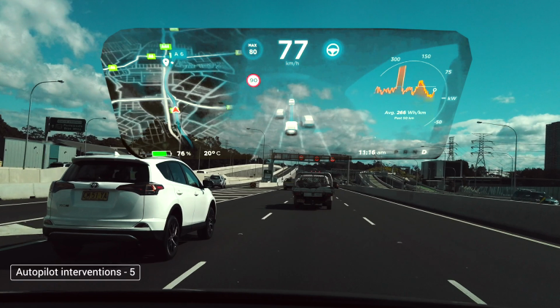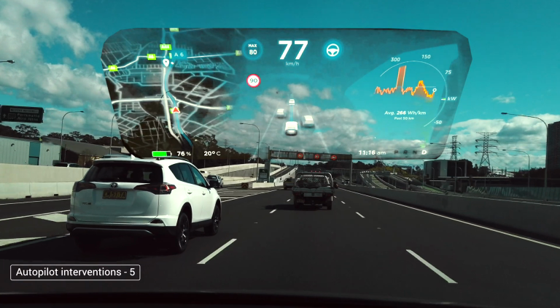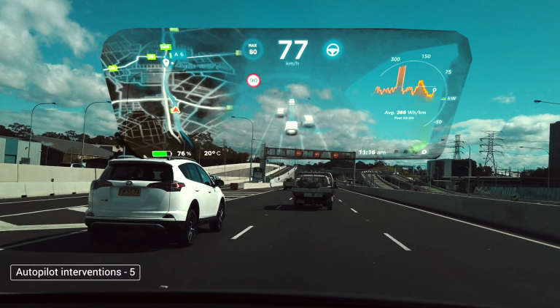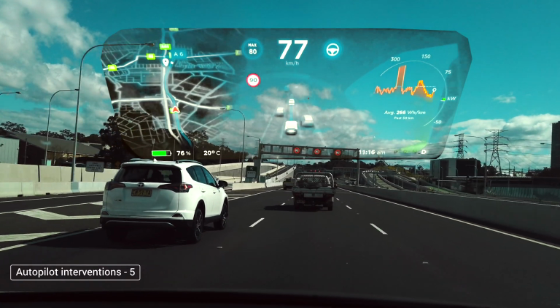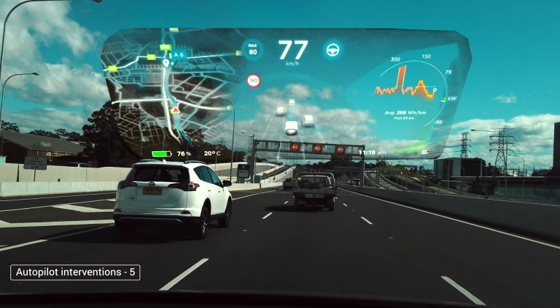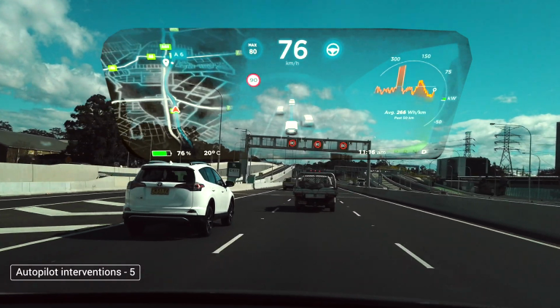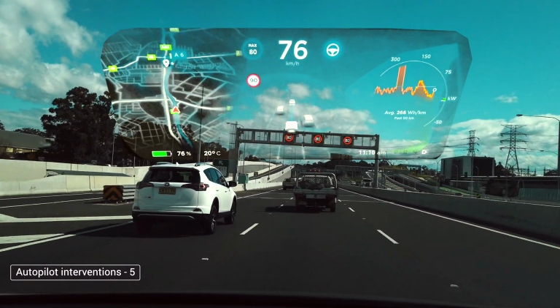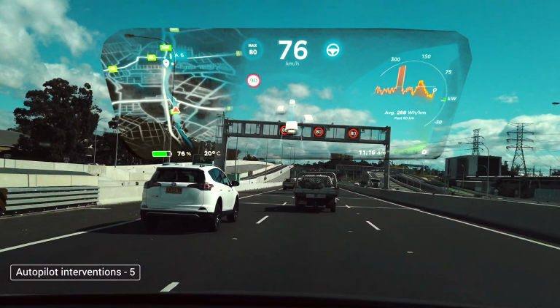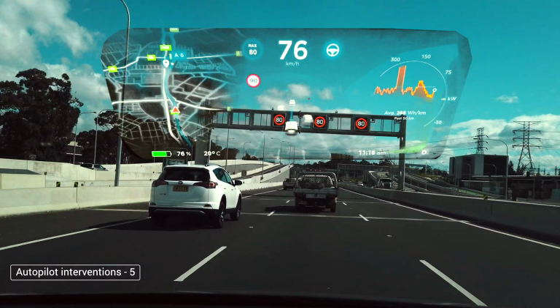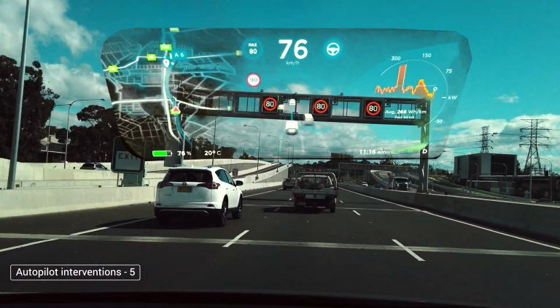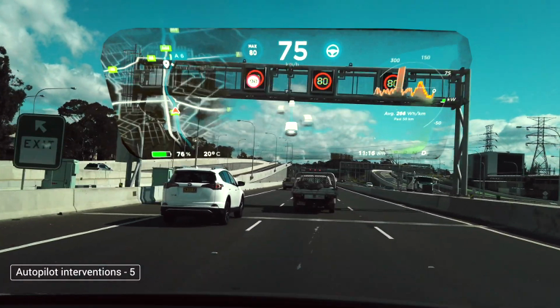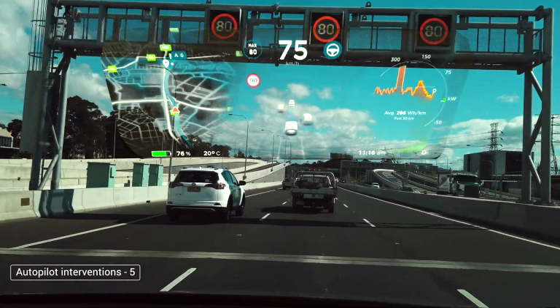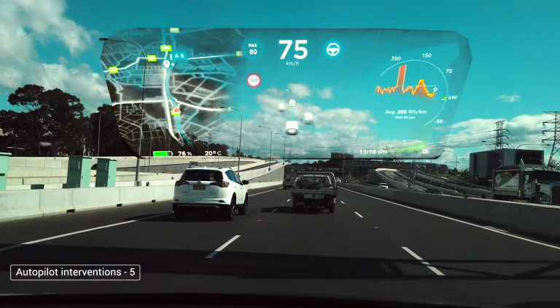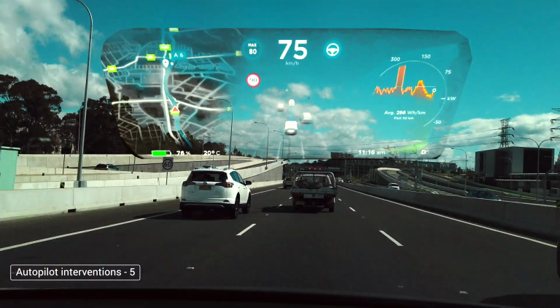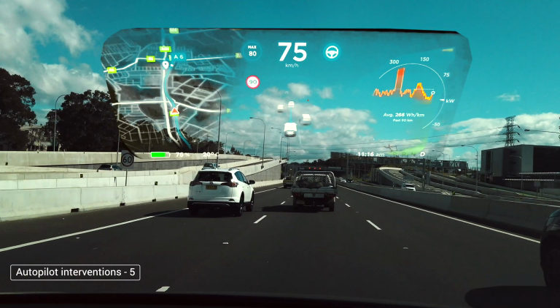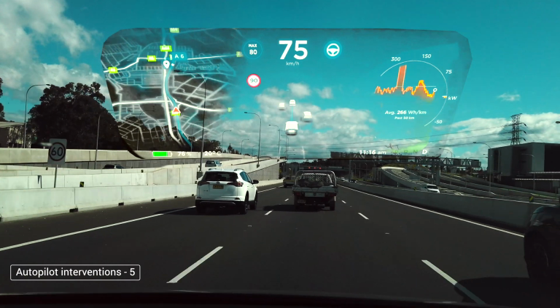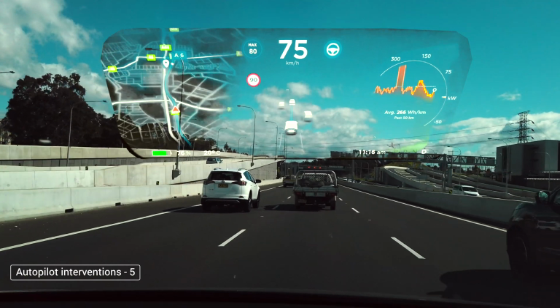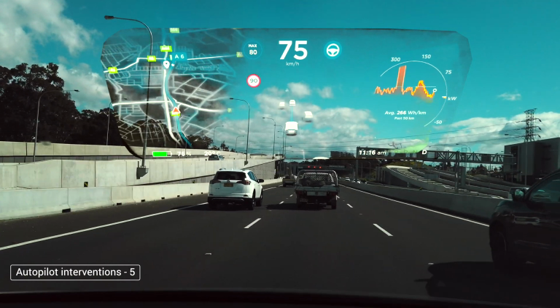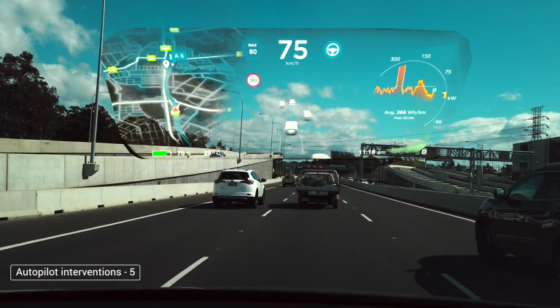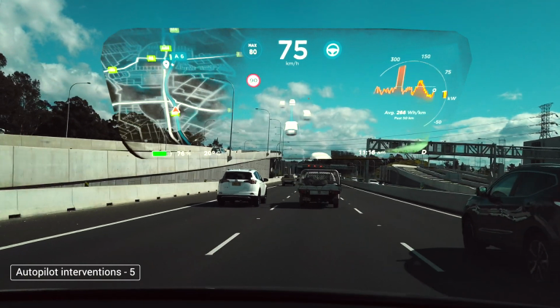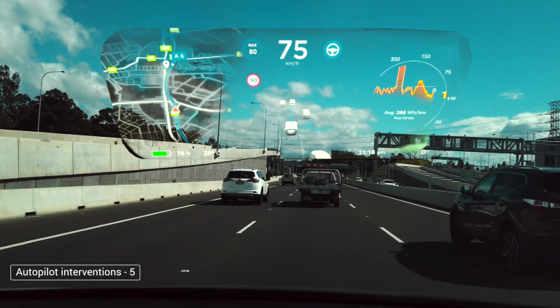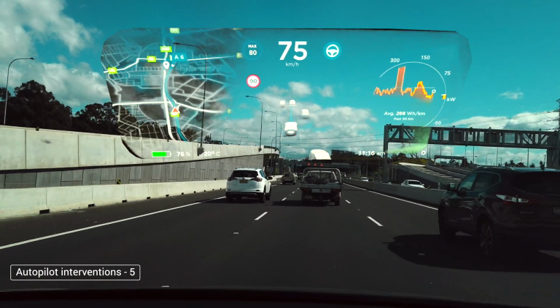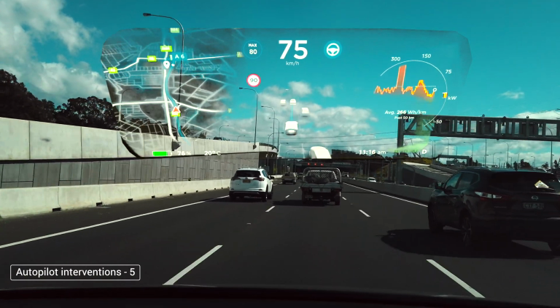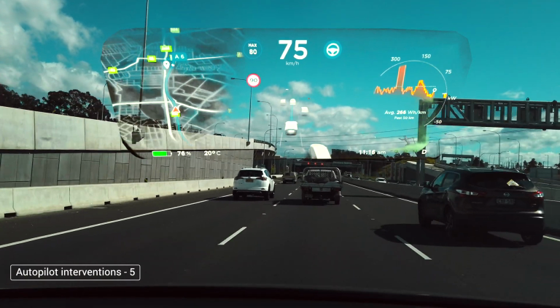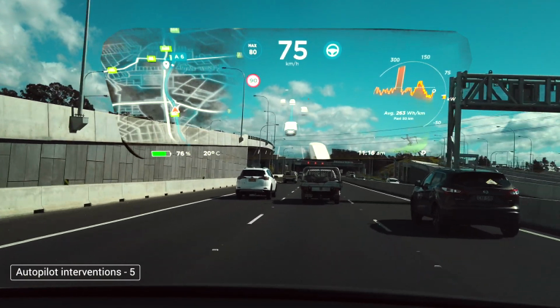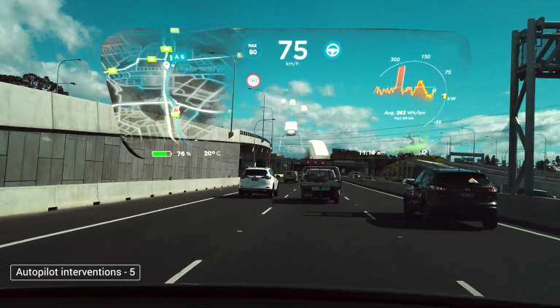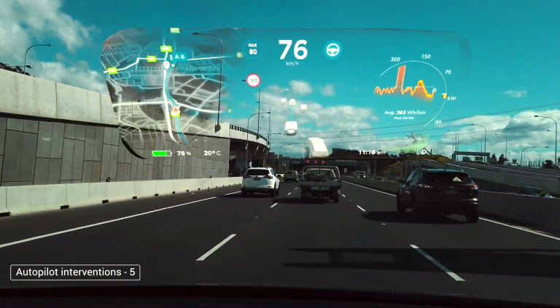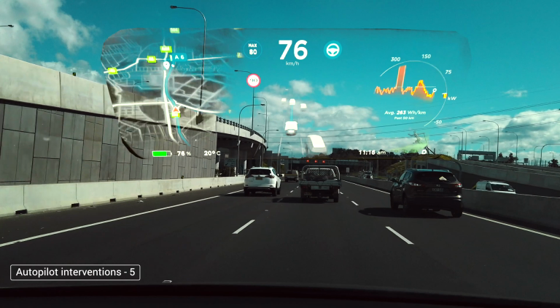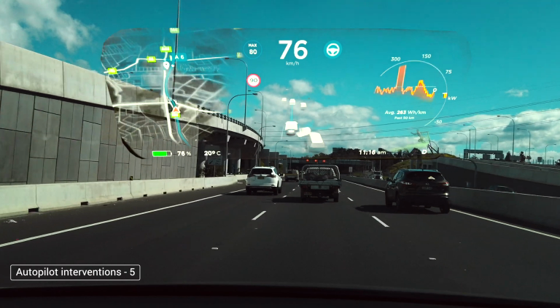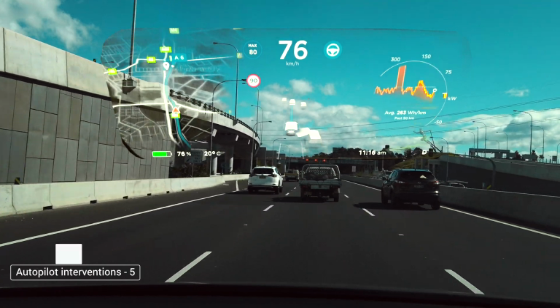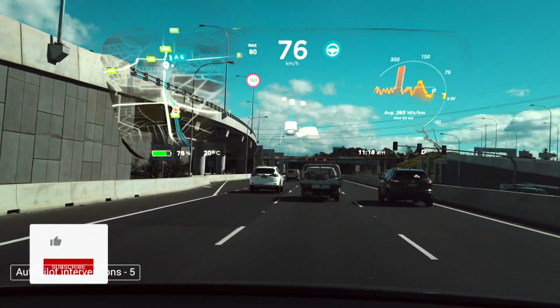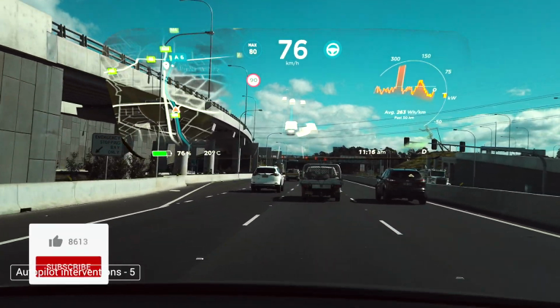With Navigate on Autopilot, the car will take on-ramps and off-ramps if the route is set. It will also change lanes if we turn off 'intervention required' in the settings. It's really cool — I've tested this on multiple locations; you can see my other videos.